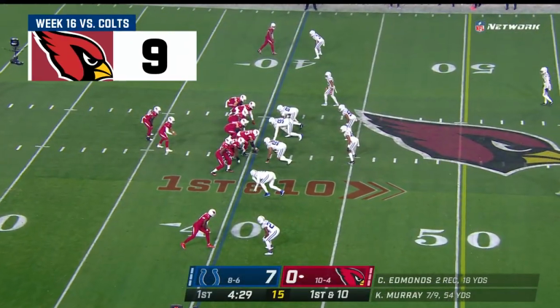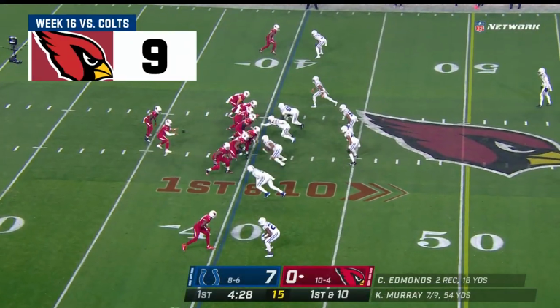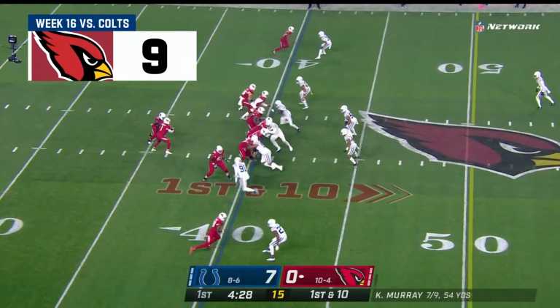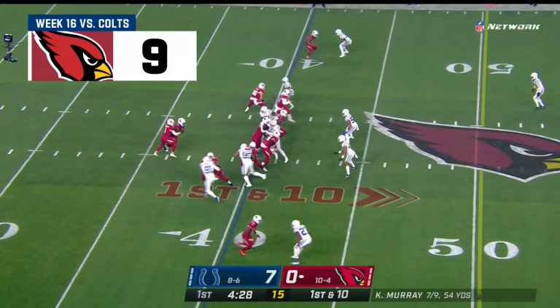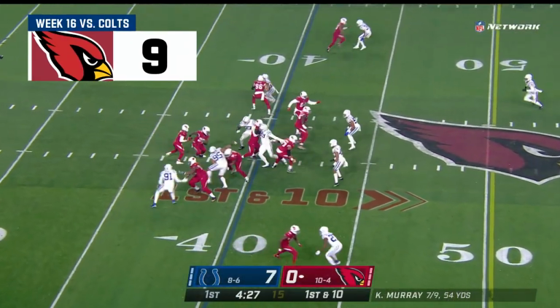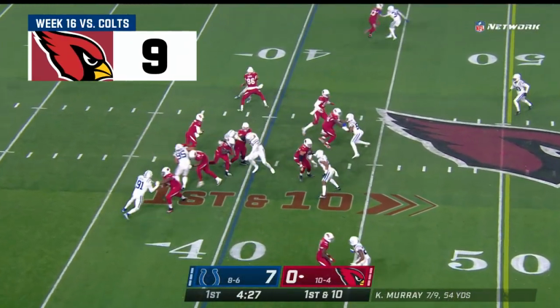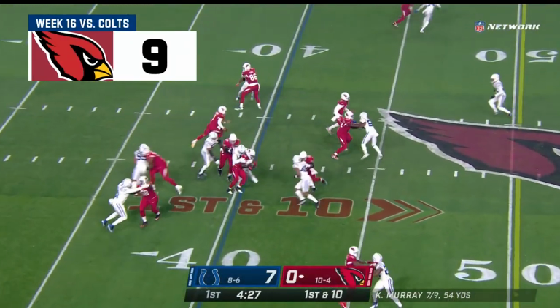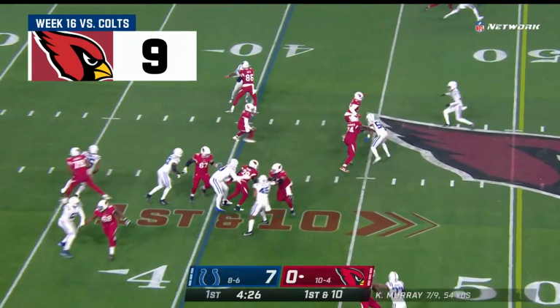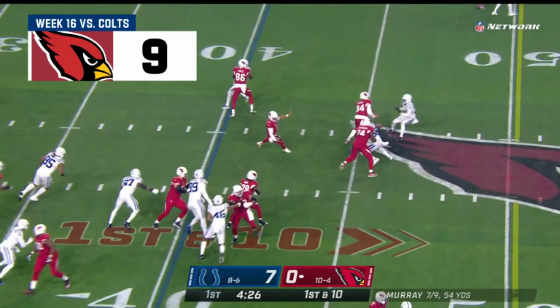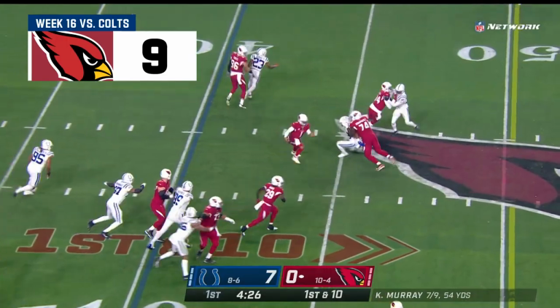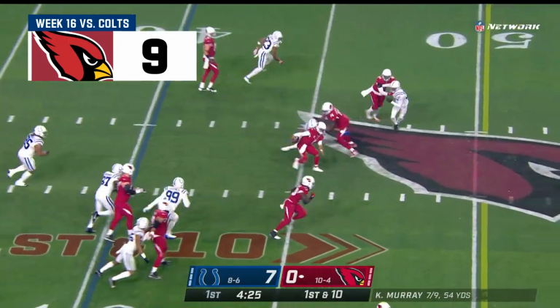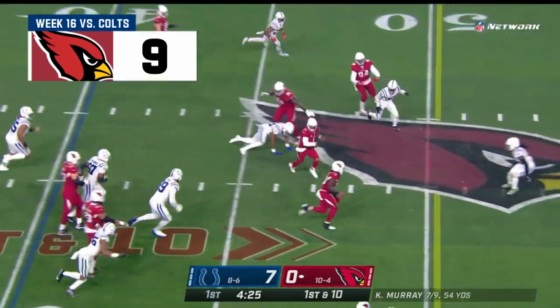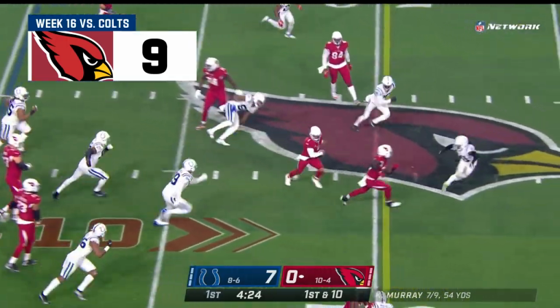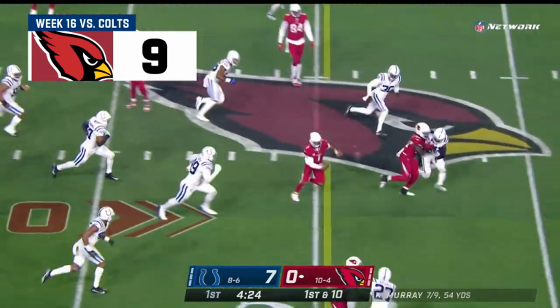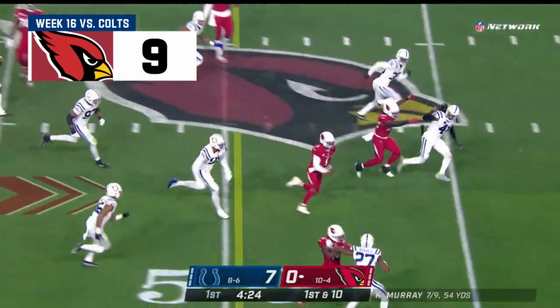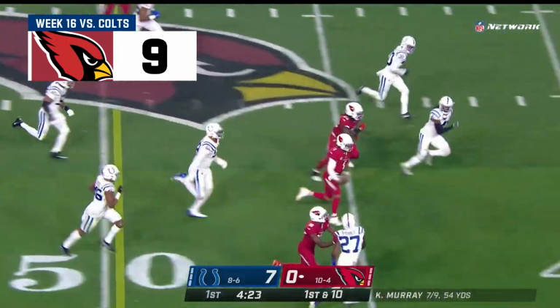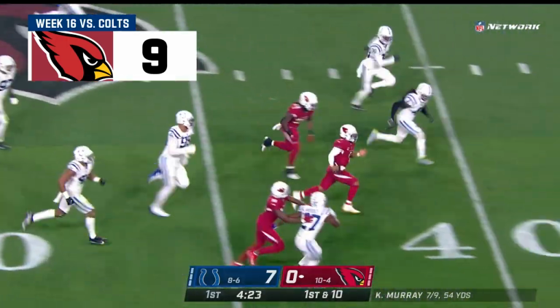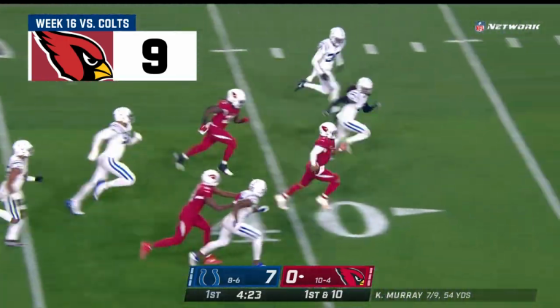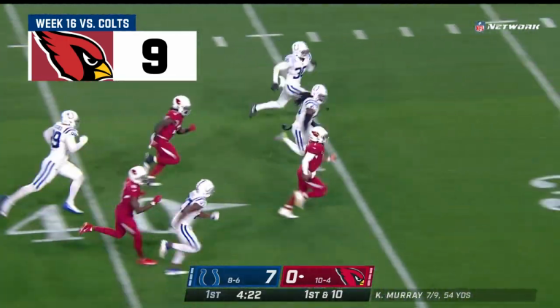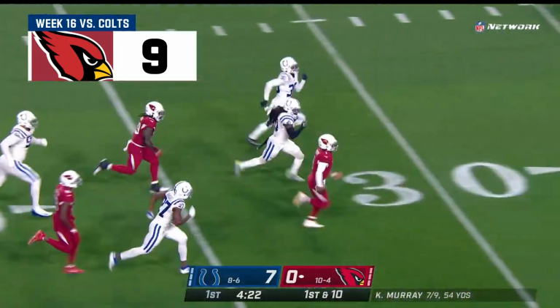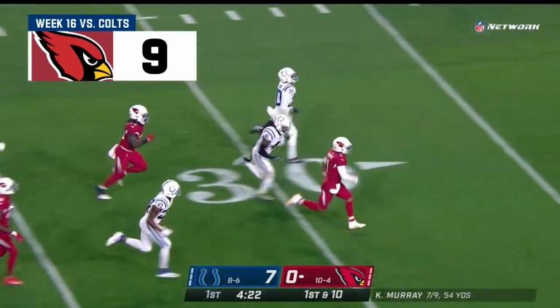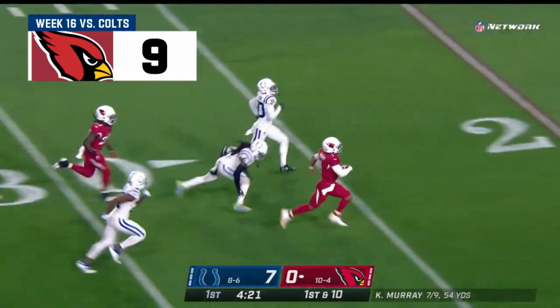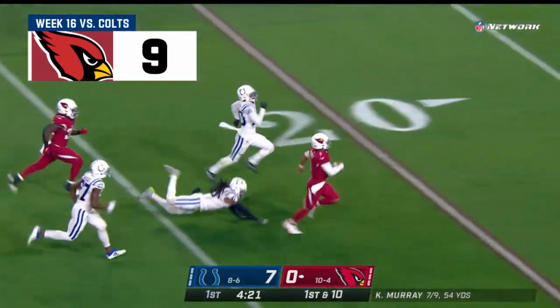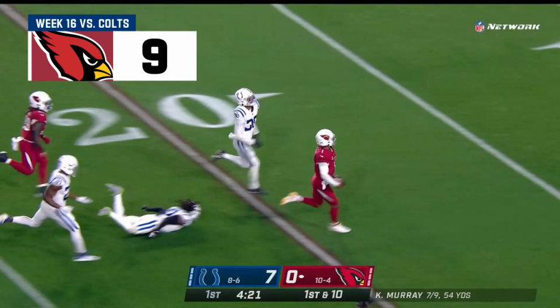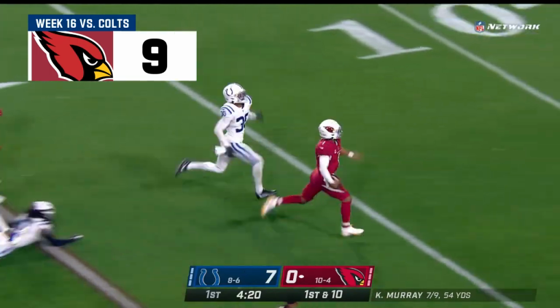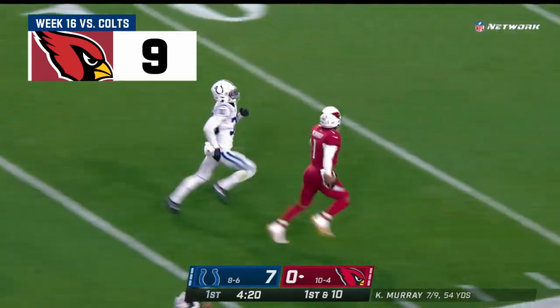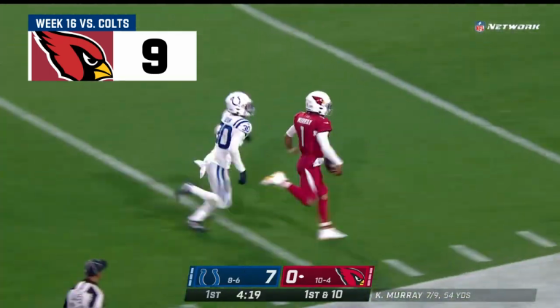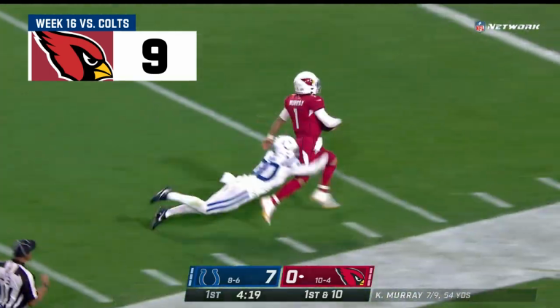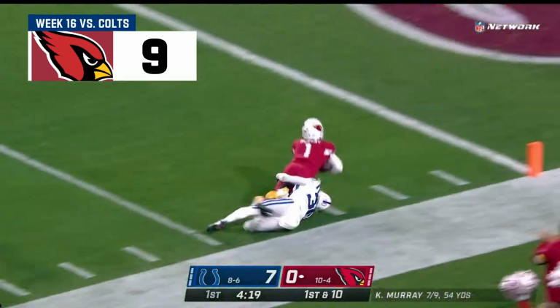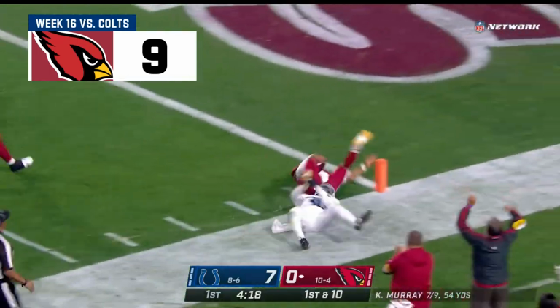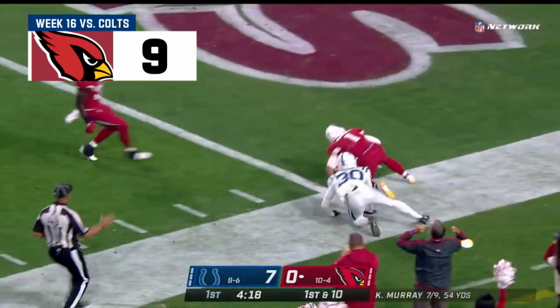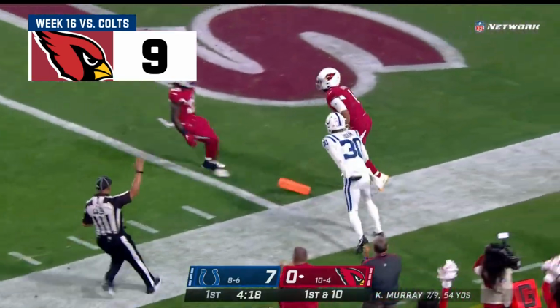Connor out tonight, so it's Jonathan Ward that comes in. Murray pulls it on the replay, and there goes Kyler Murray, bursting free! Kyler Murray — a footrace, burst, and goal!